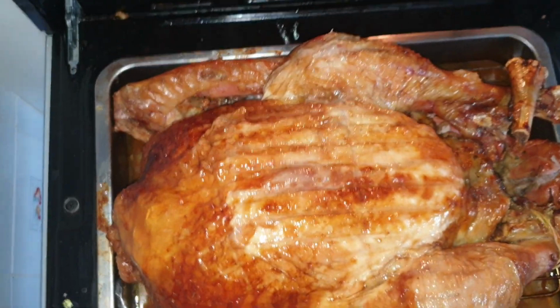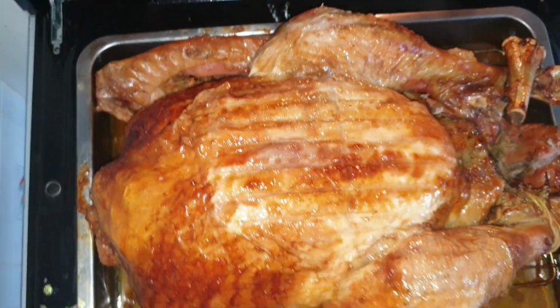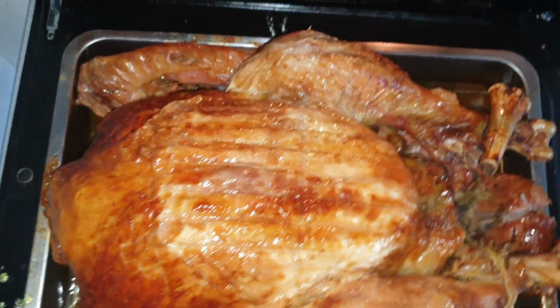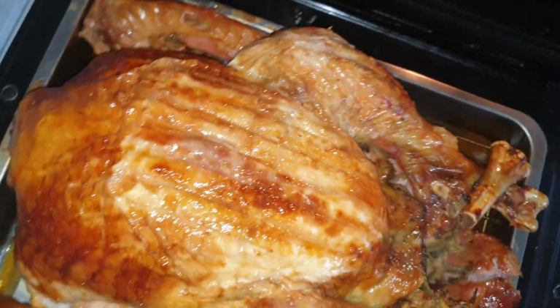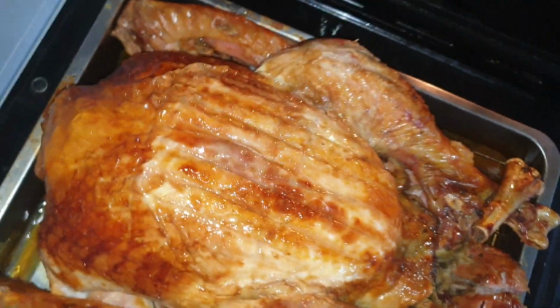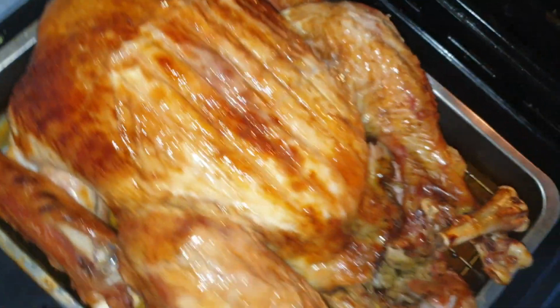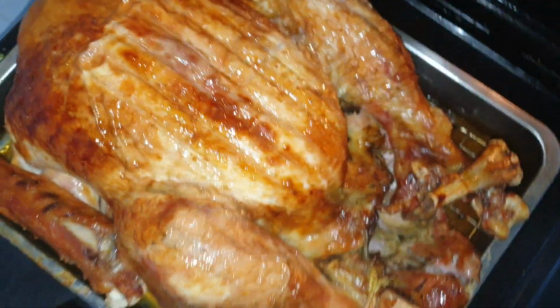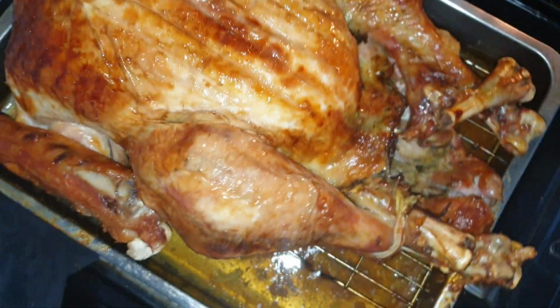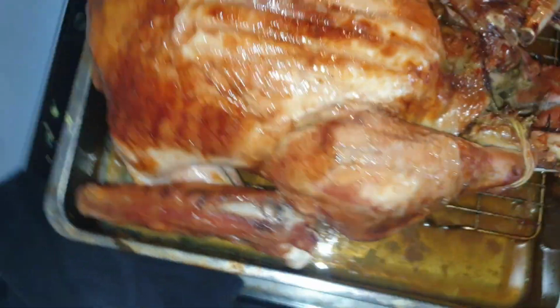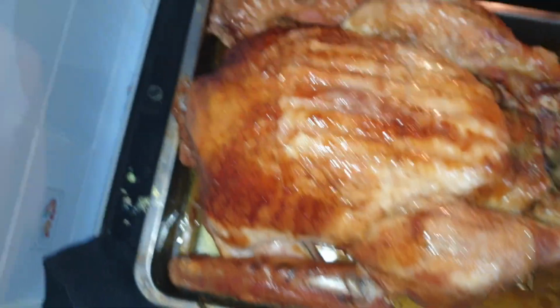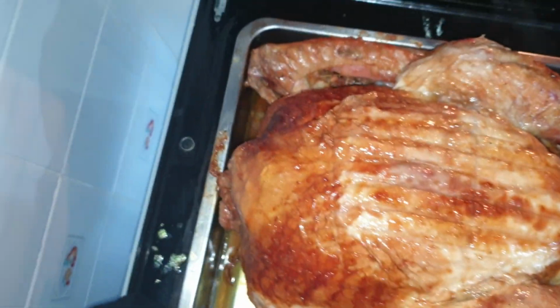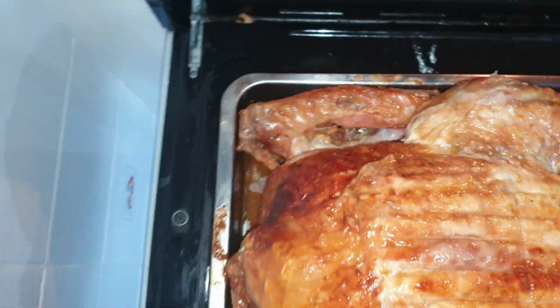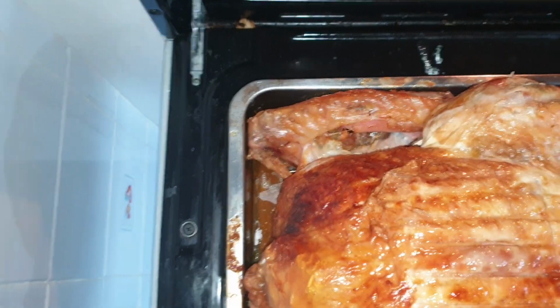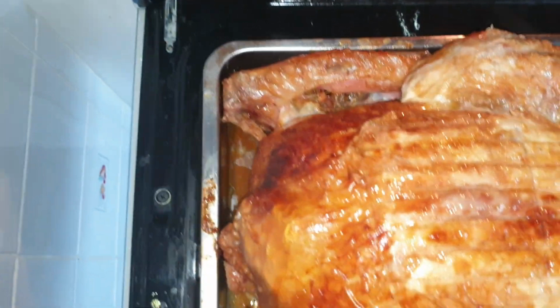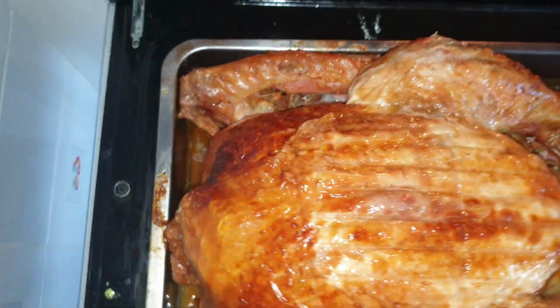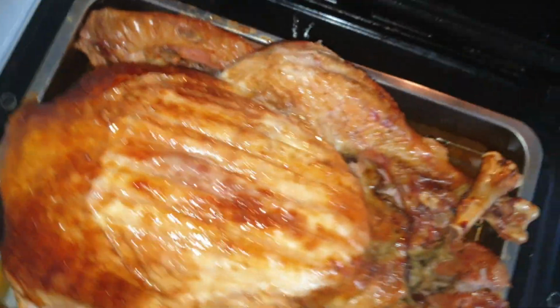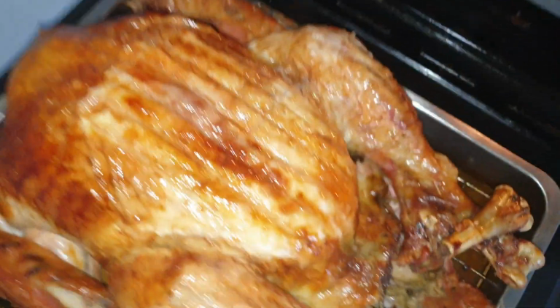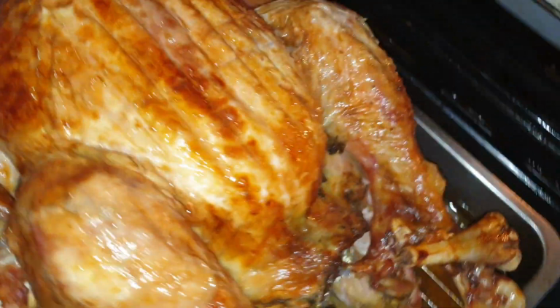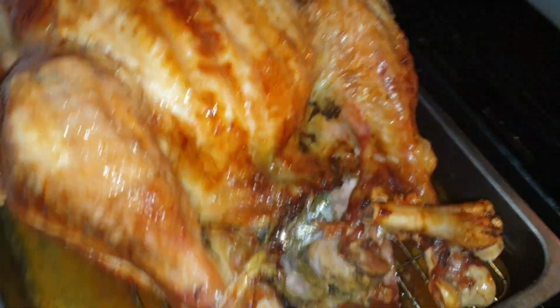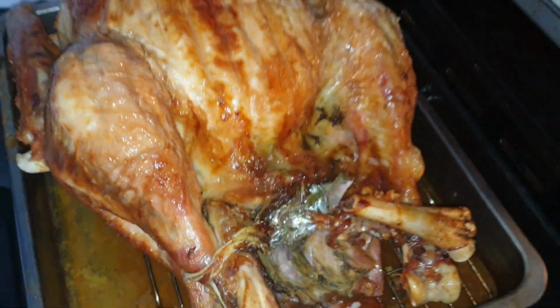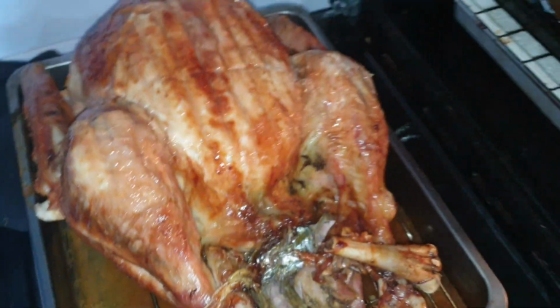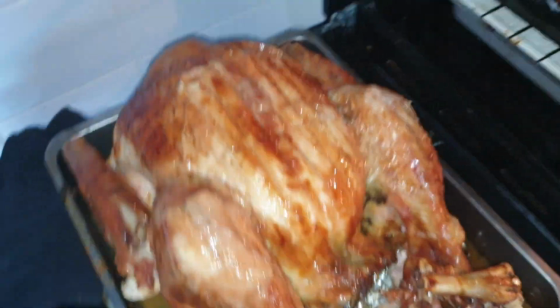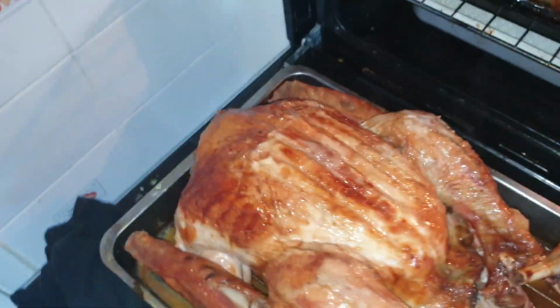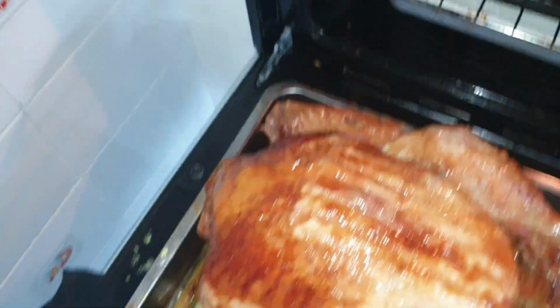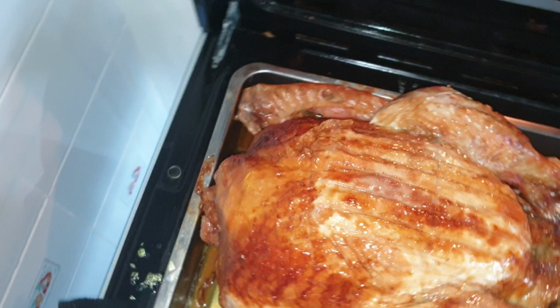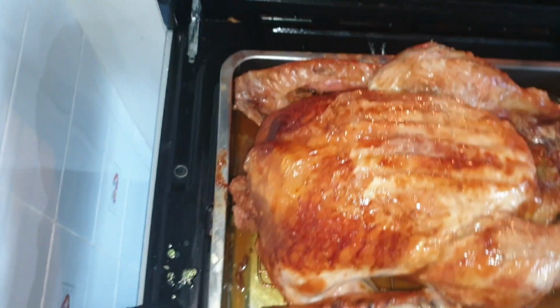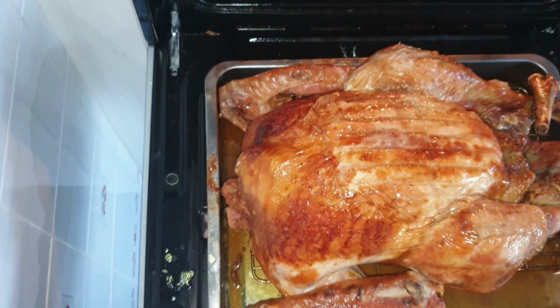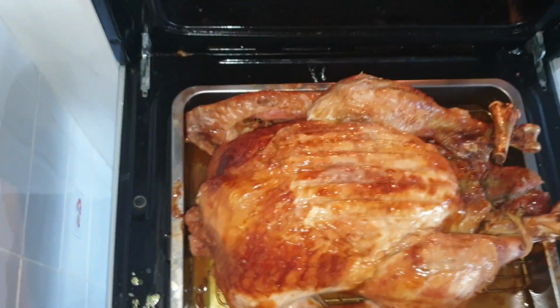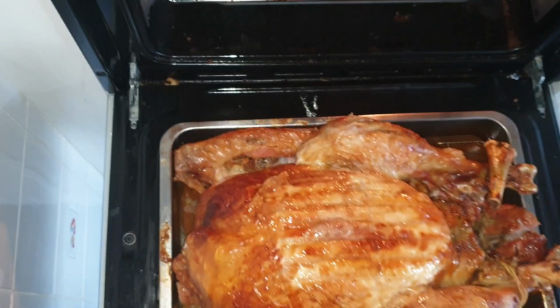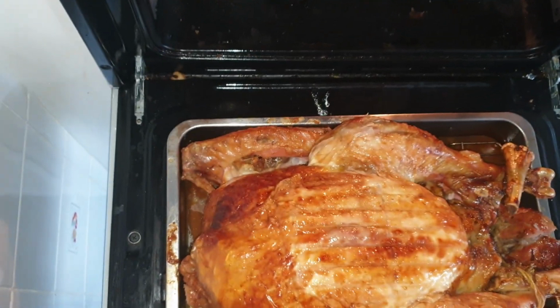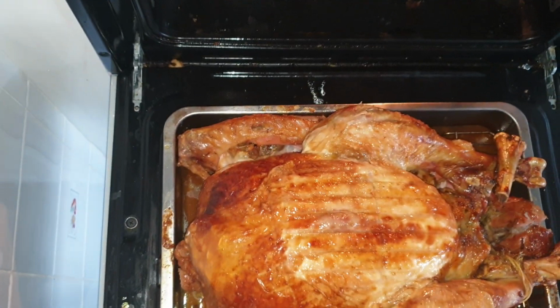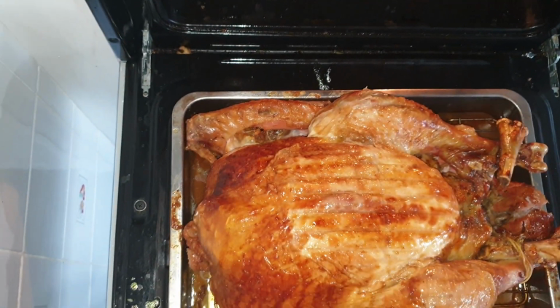So when this is turned around, as you can see, everything is cooked all around. And it's all bright and beautiful looking.